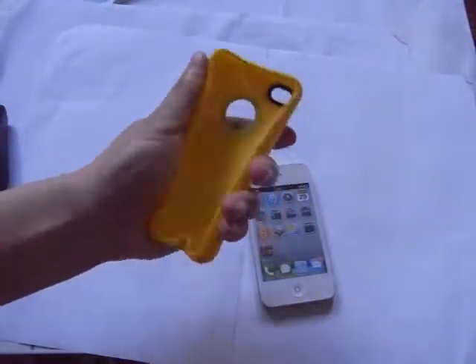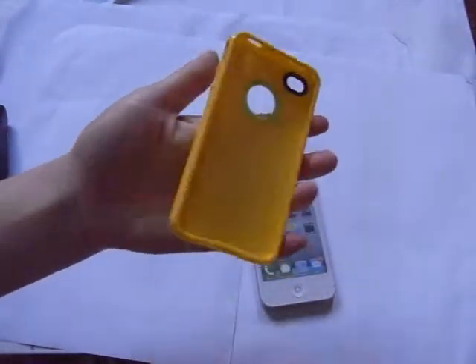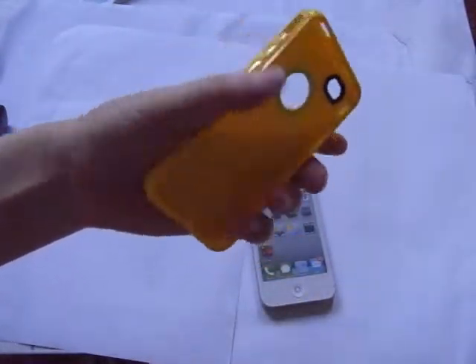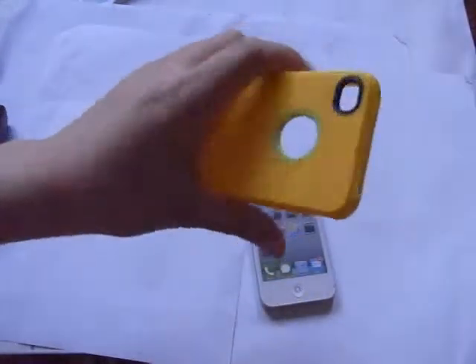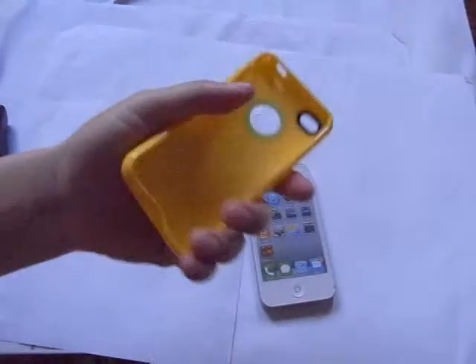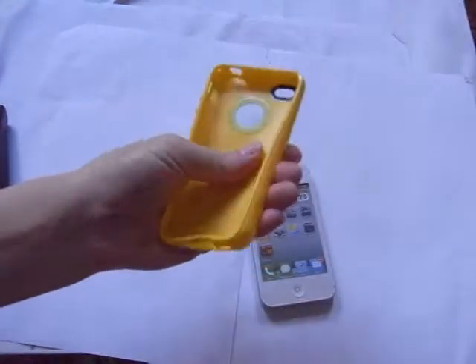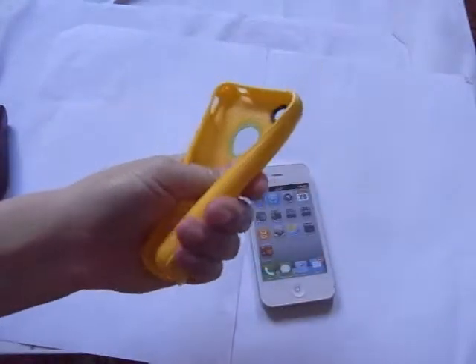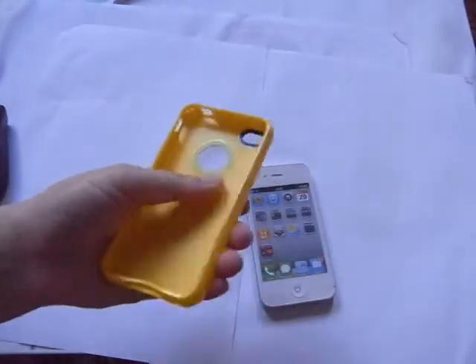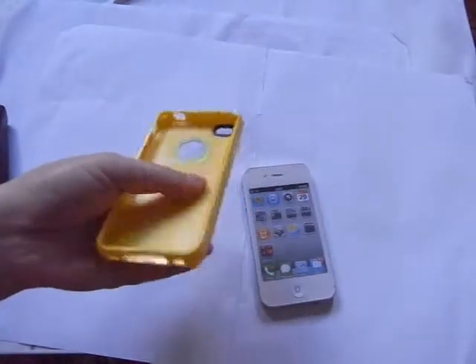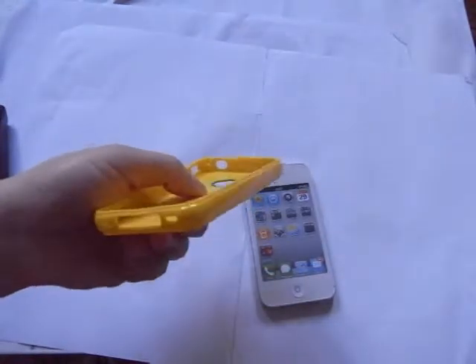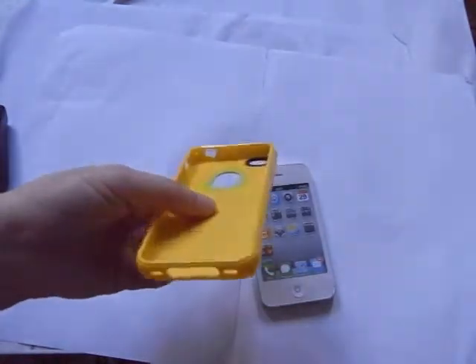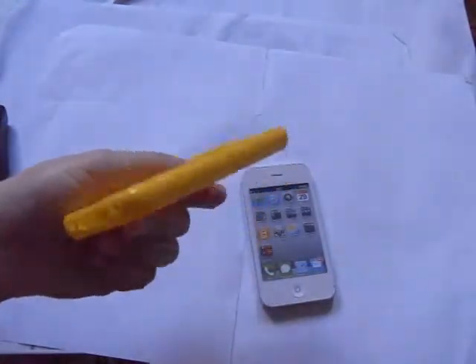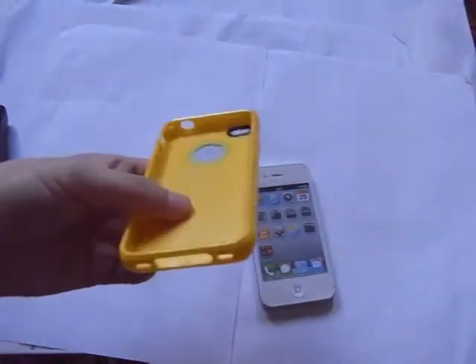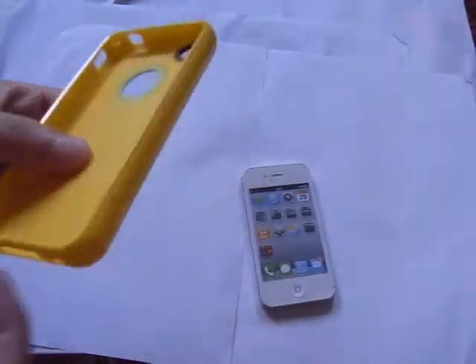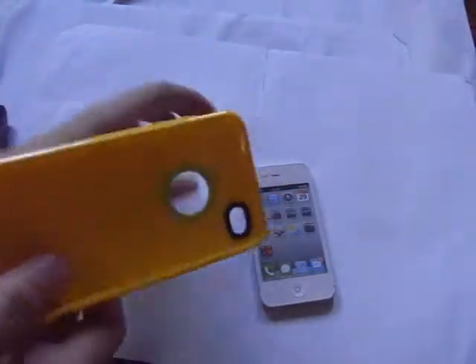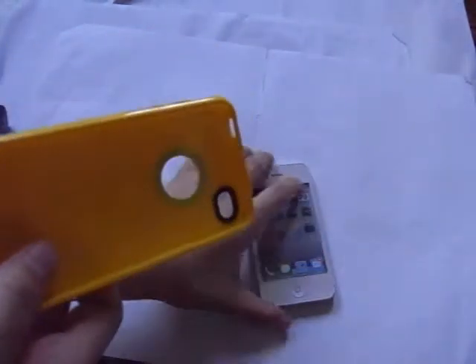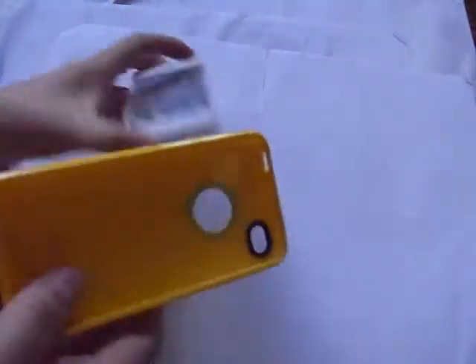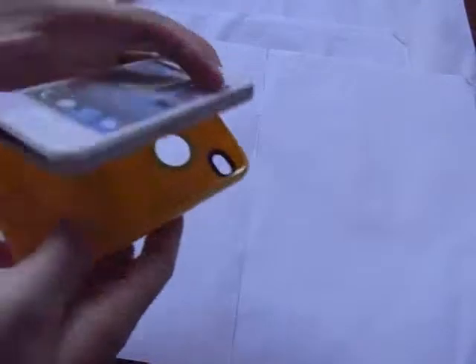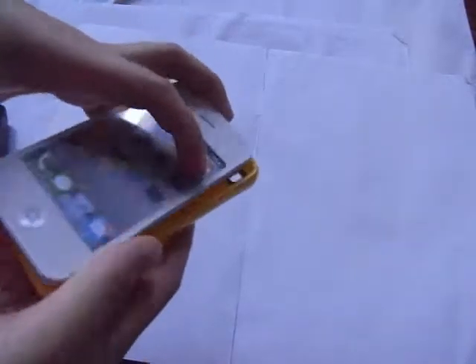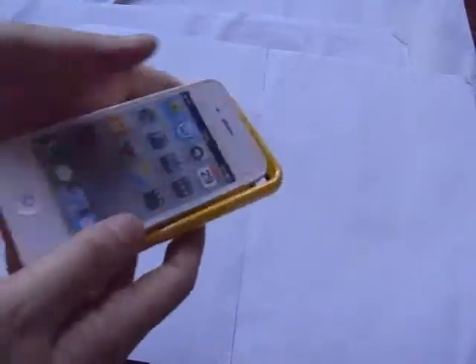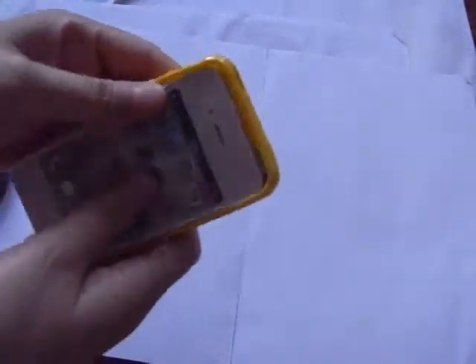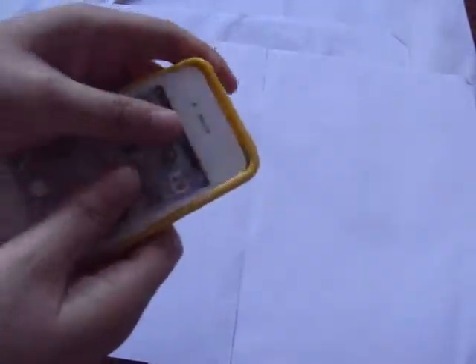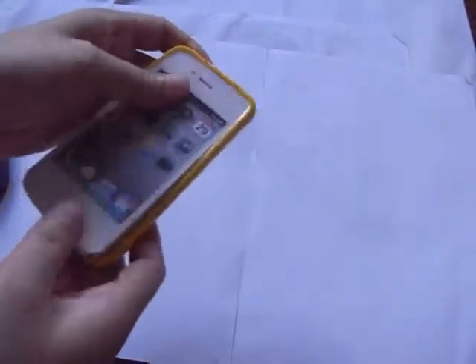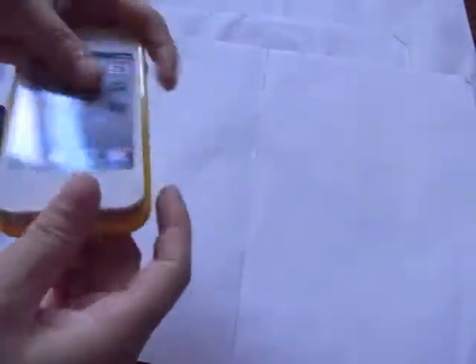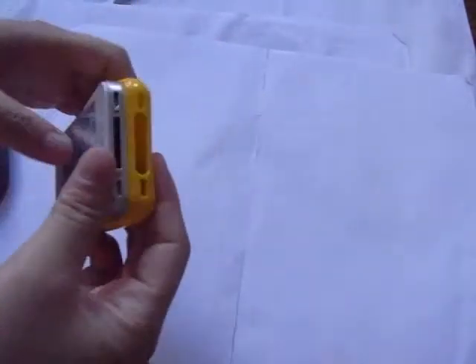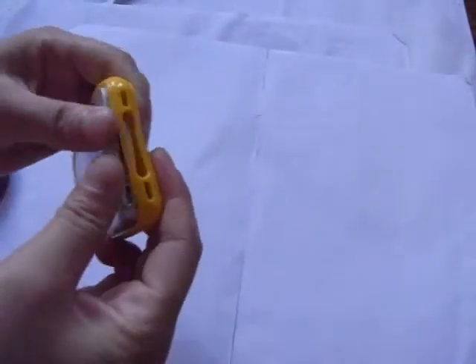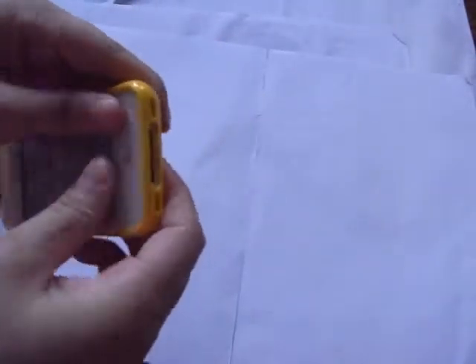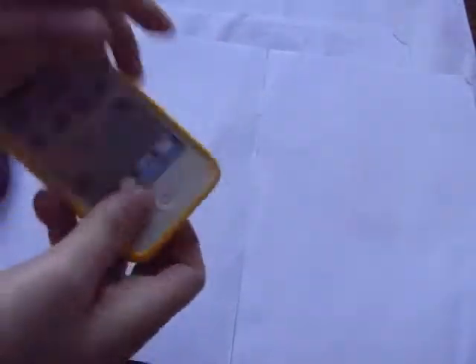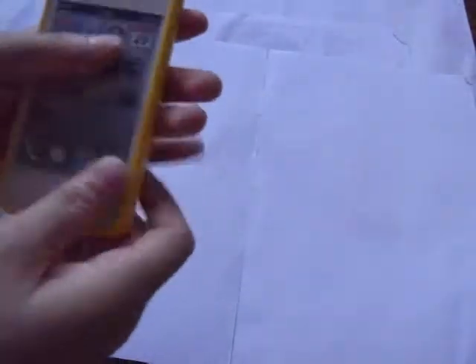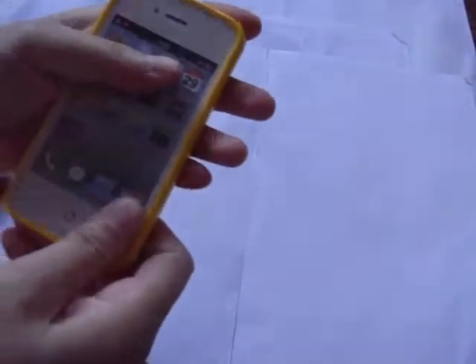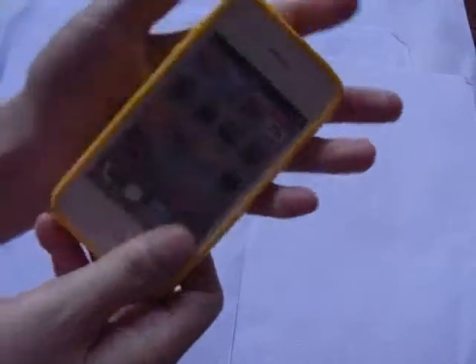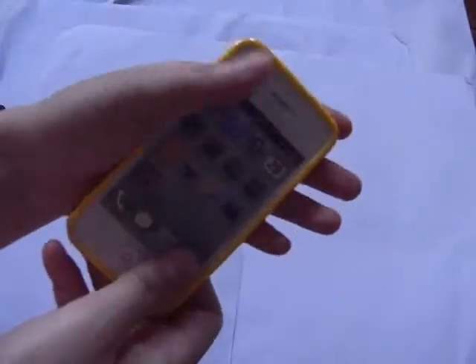As it's TPU, it's very easy to put it on and take off. Now let's try it on the iPhone 4. It's very easy to put it on.